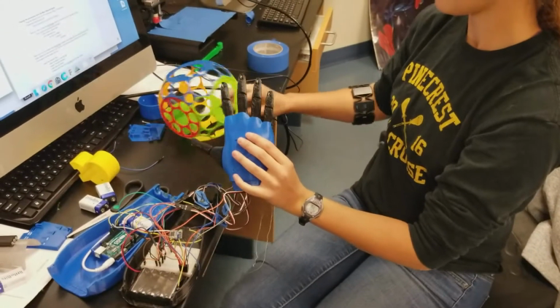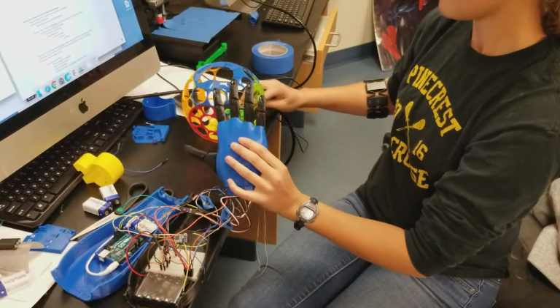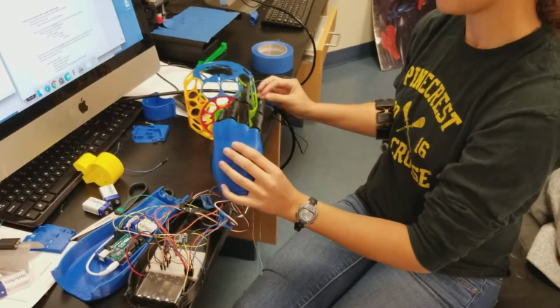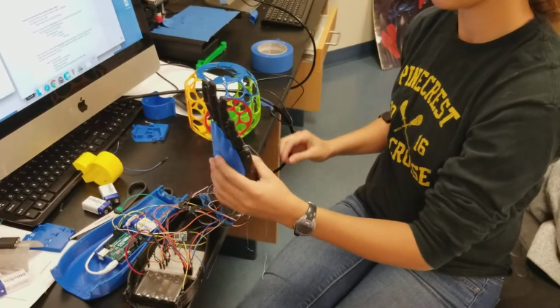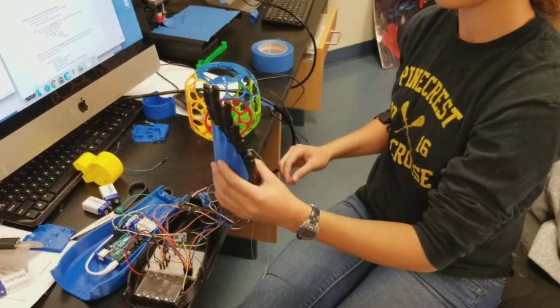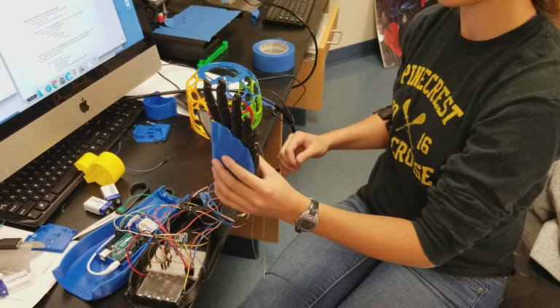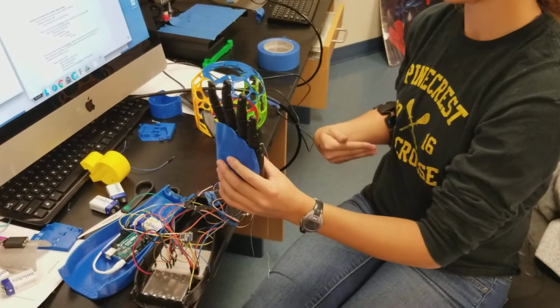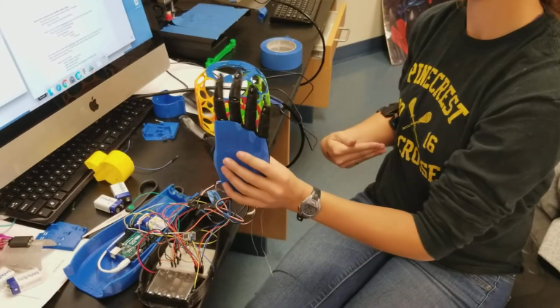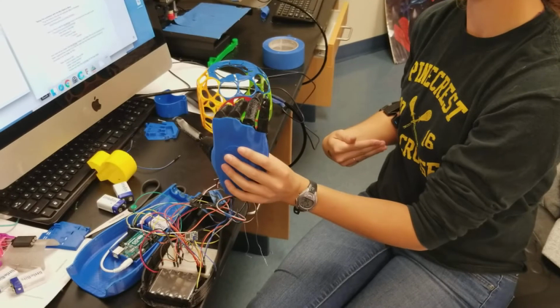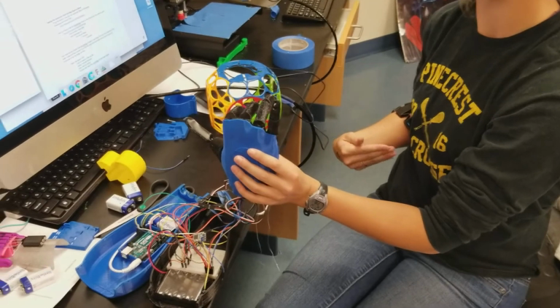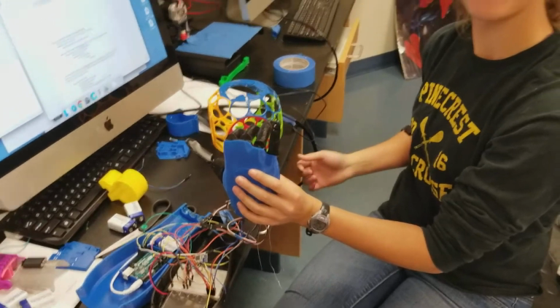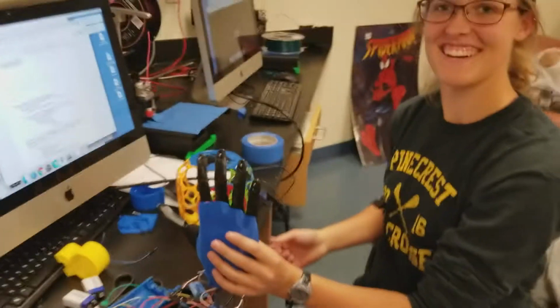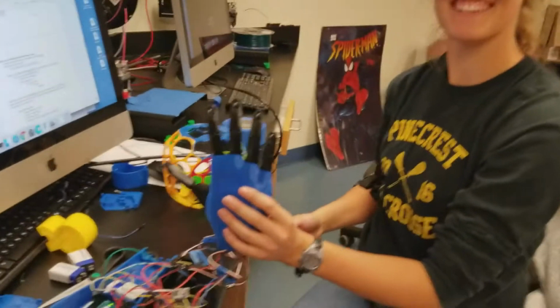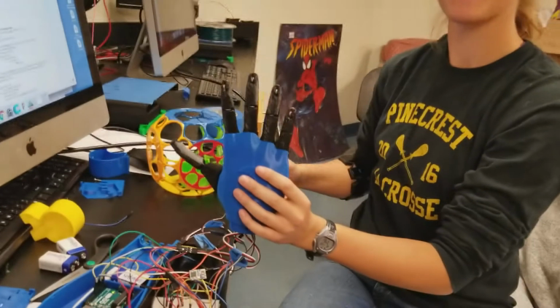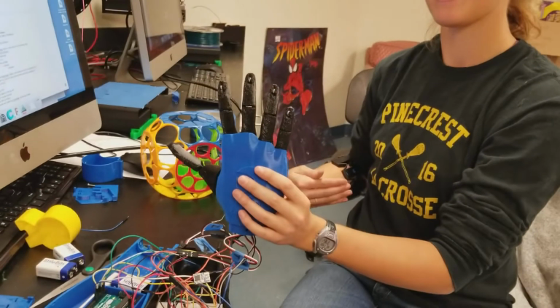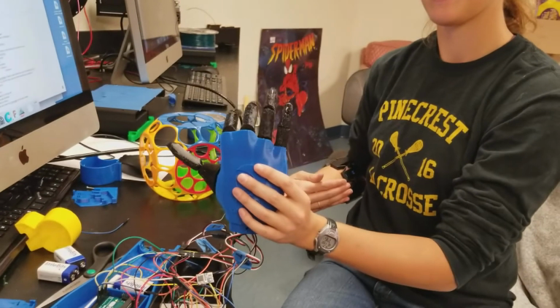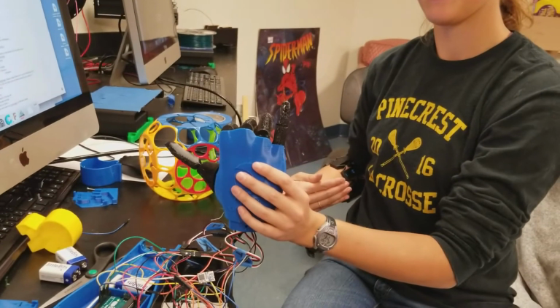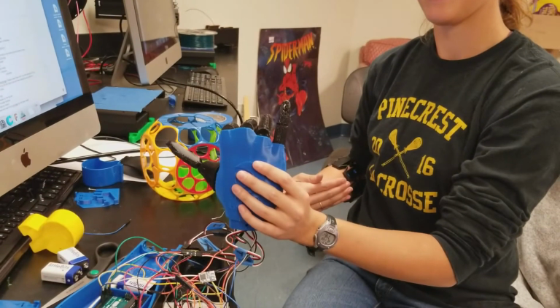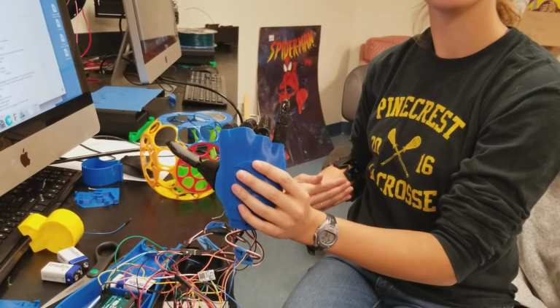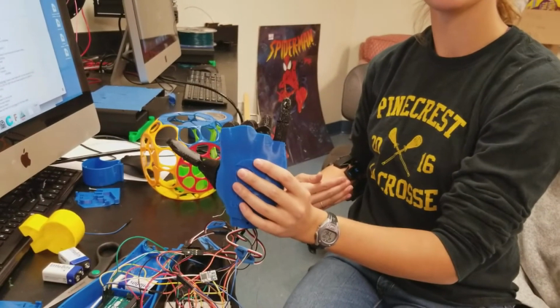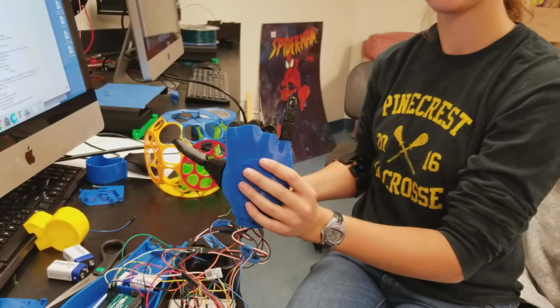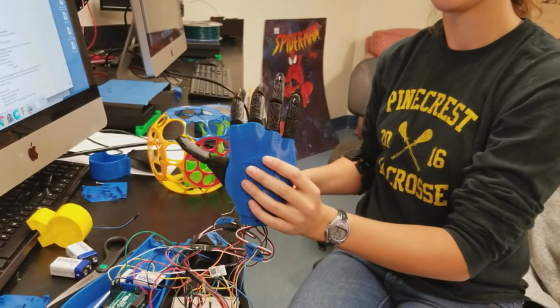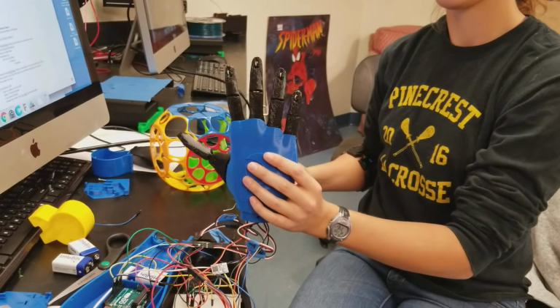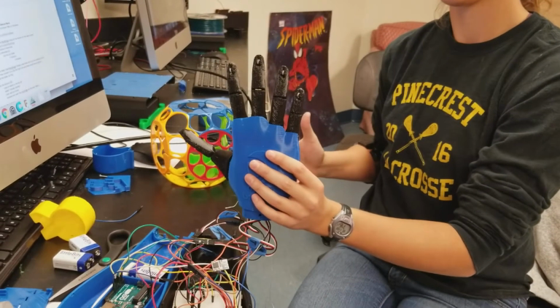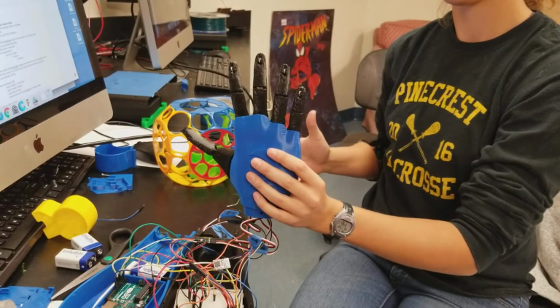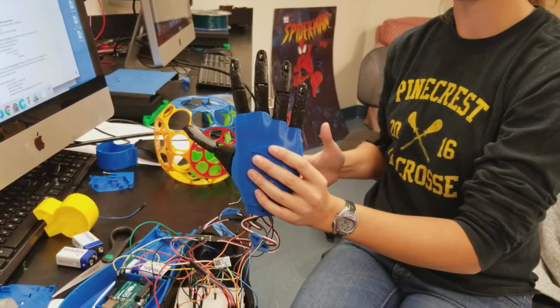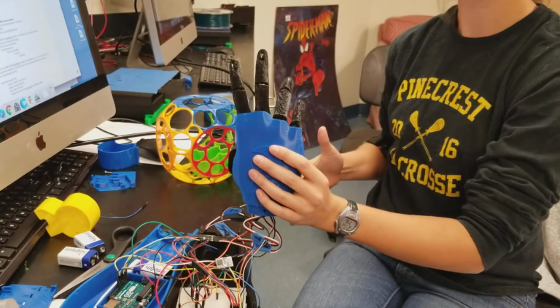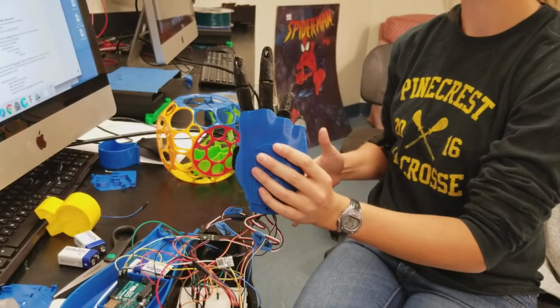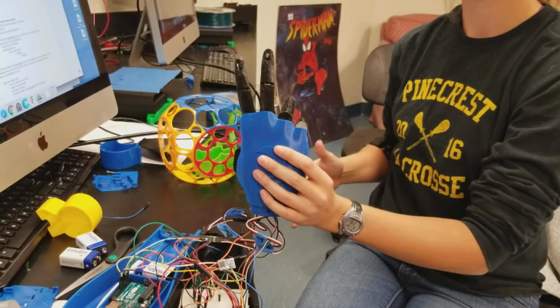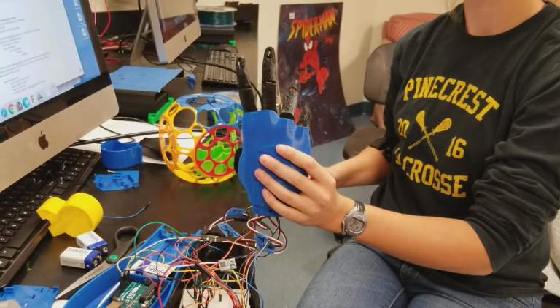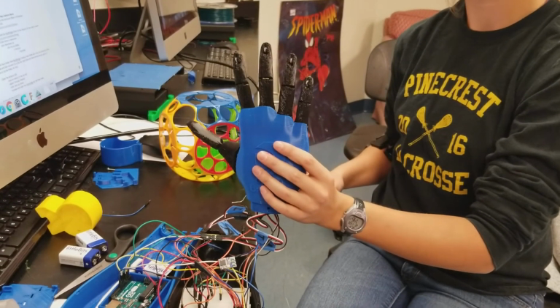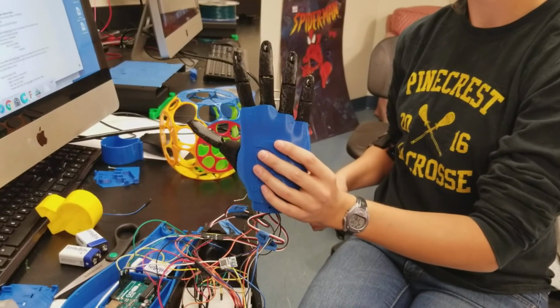Give us a hang ten sign. I gotta run my own poses. There you go. Nice. Now give us a peace sign. There you go. Nice.